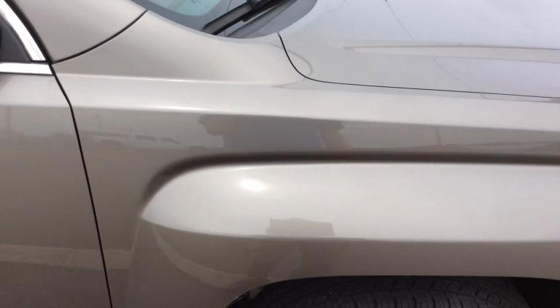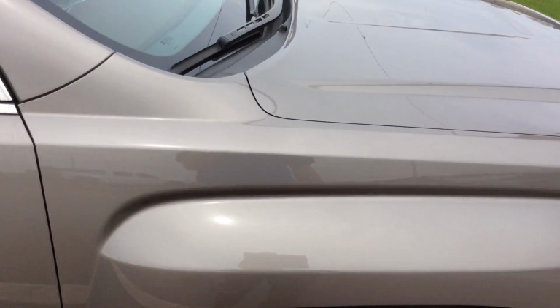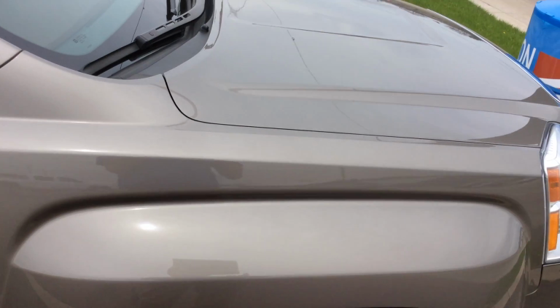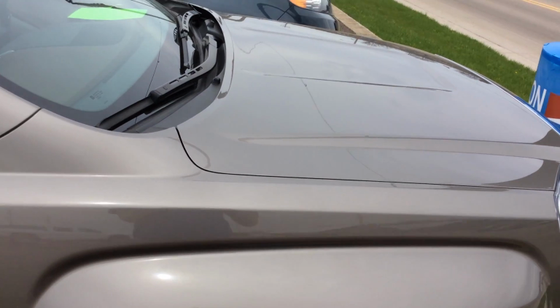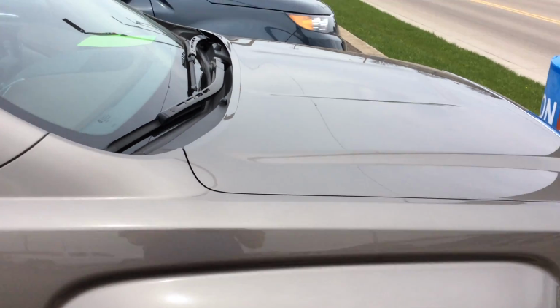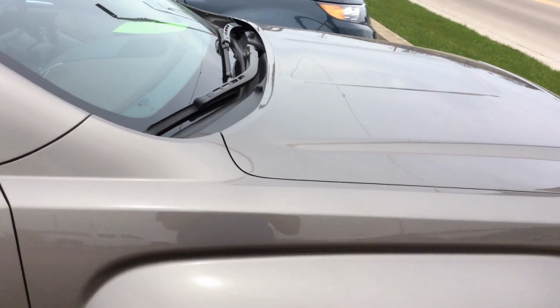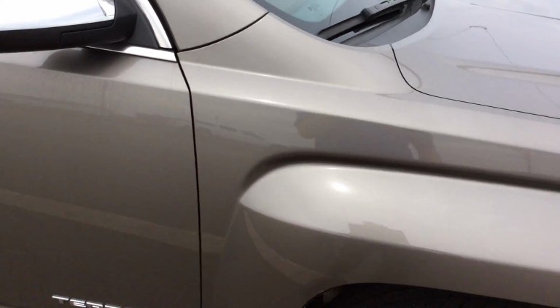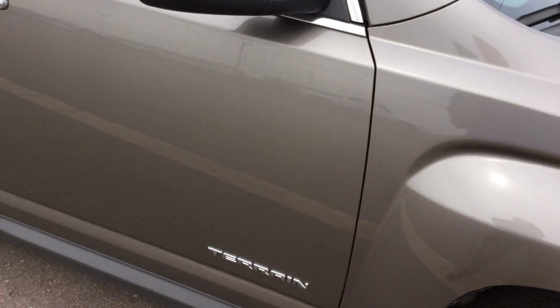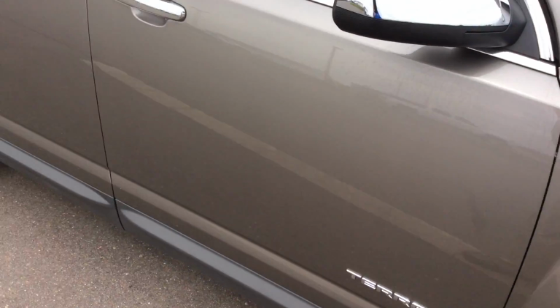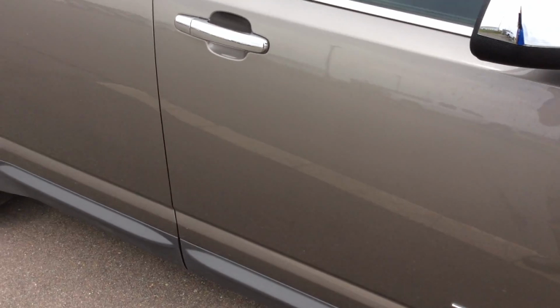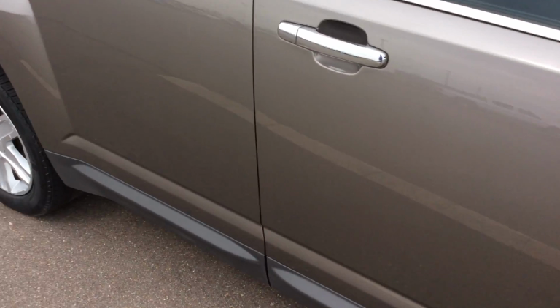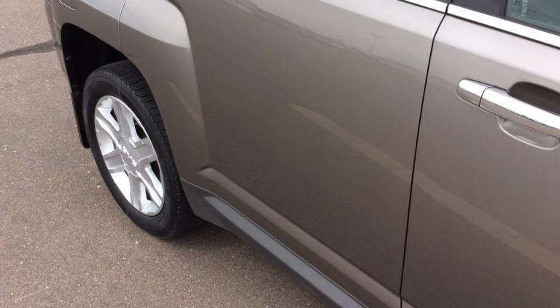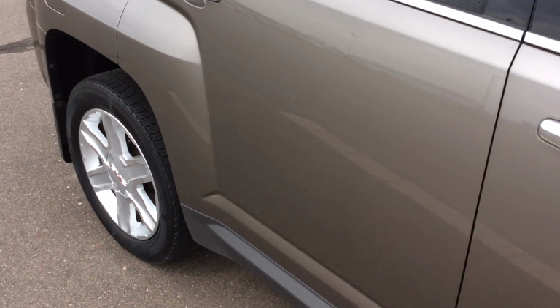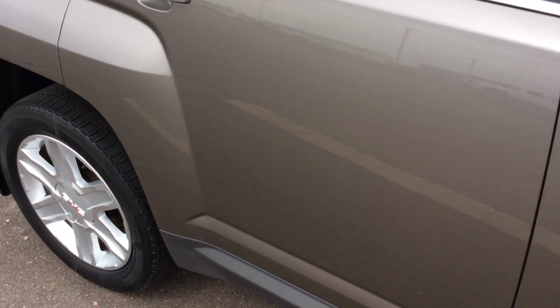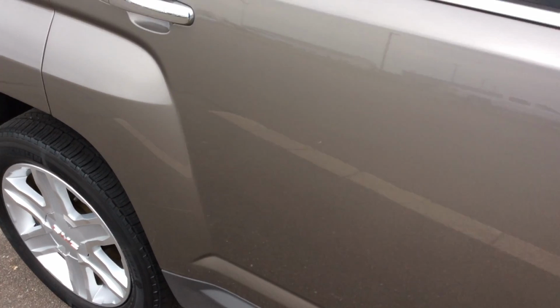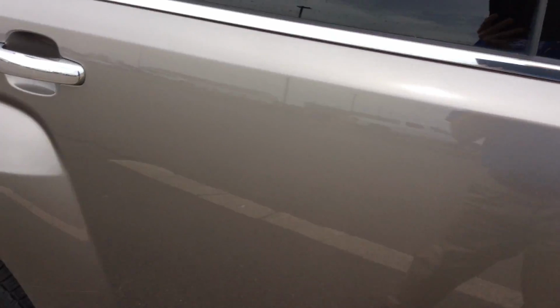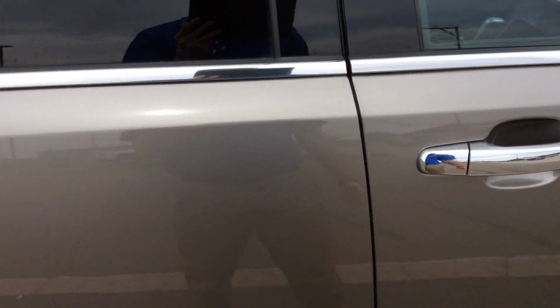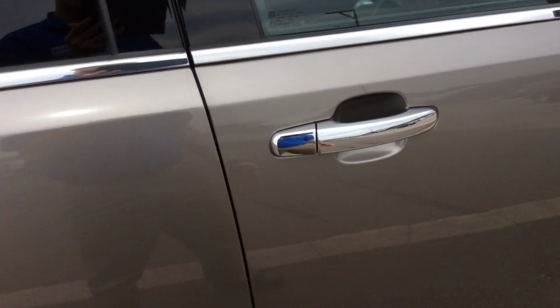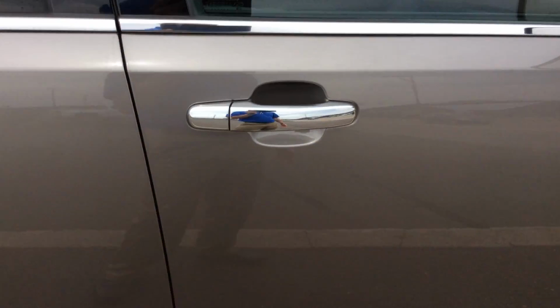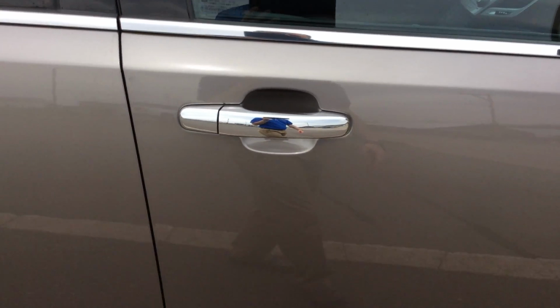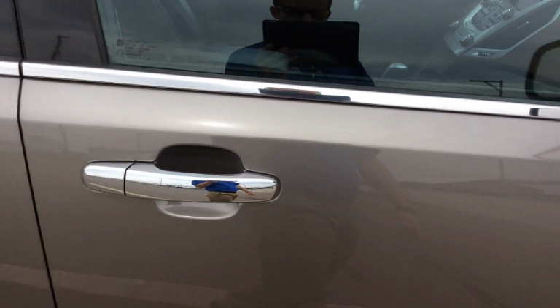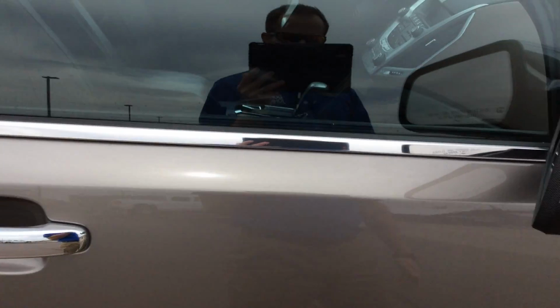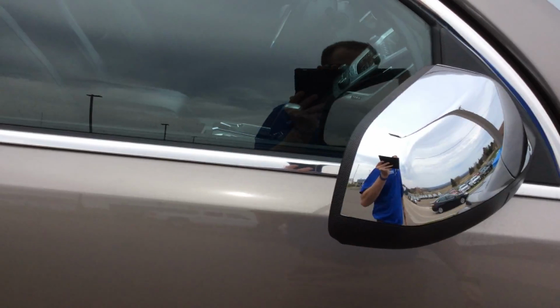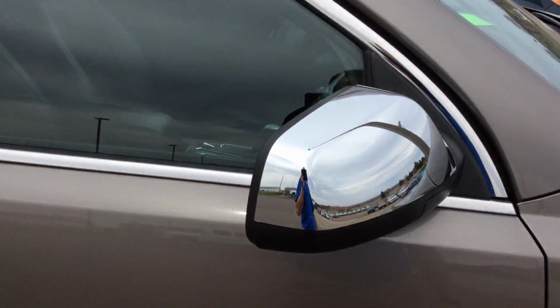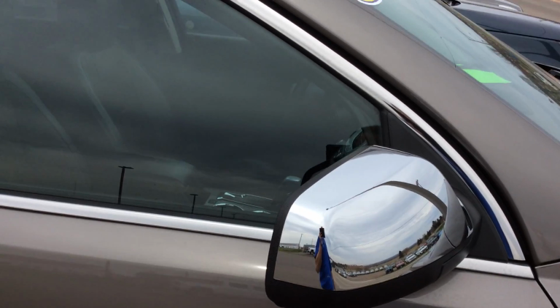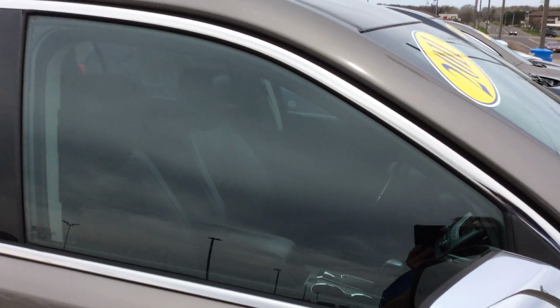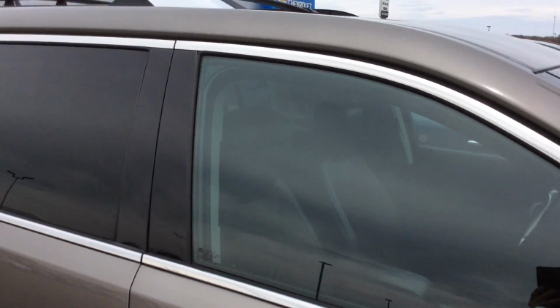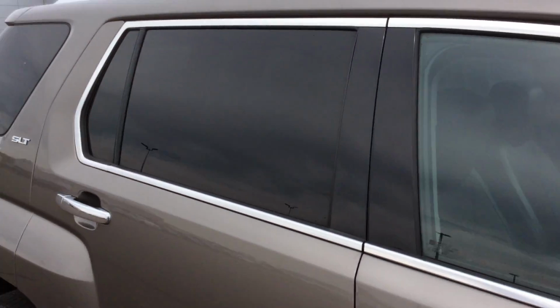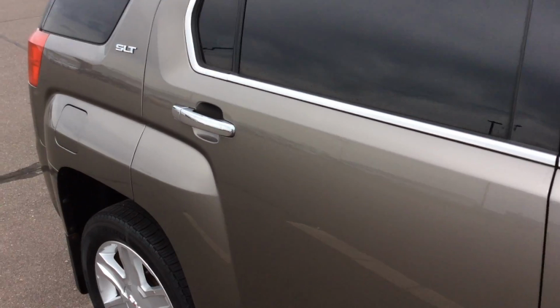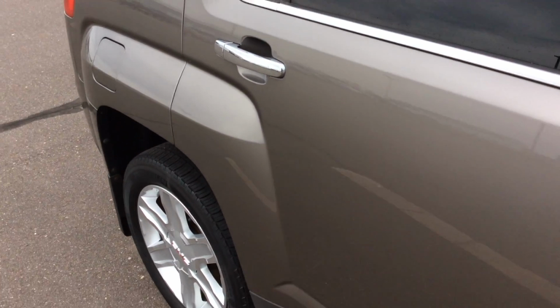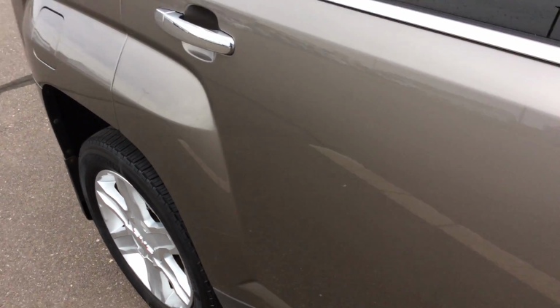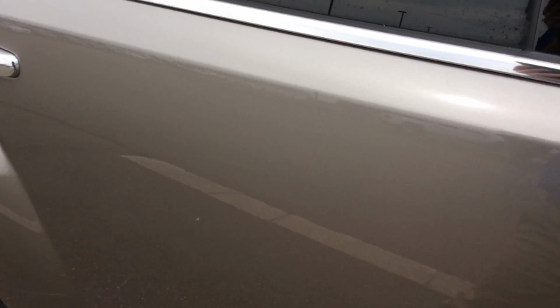Something nice about this 2011 Terrain is that the paint is immaculate — no scratches, dents, blemishes, anything like that. With this vehicle, you're also going to notice chrome door handles, chrome mirror caps, and a bit more chrome up the side. It's a really nice-looking vehicle.